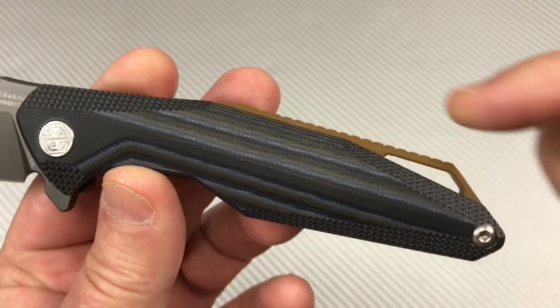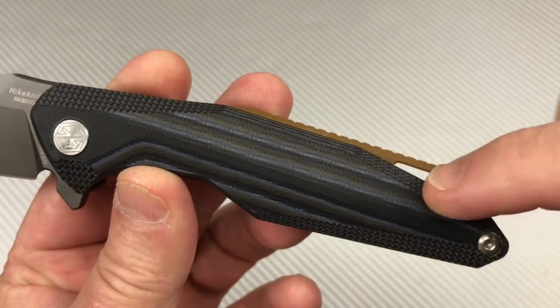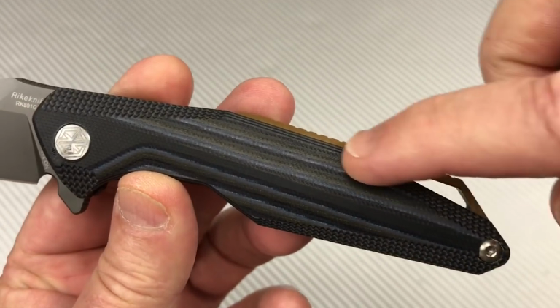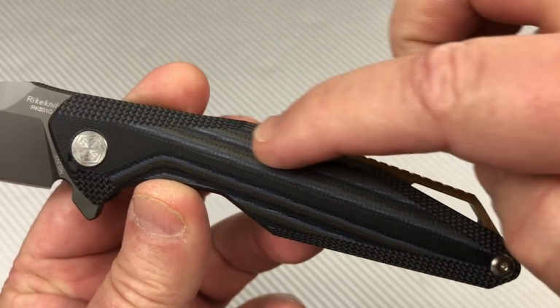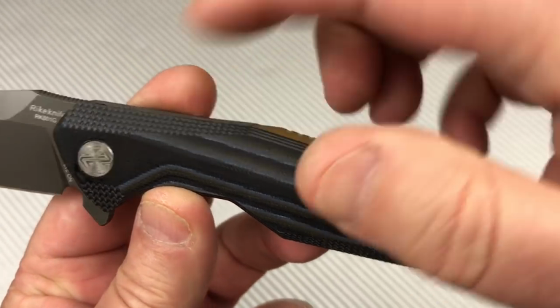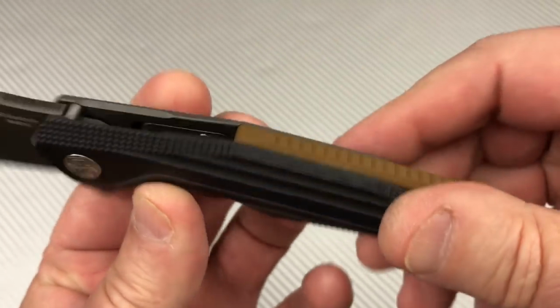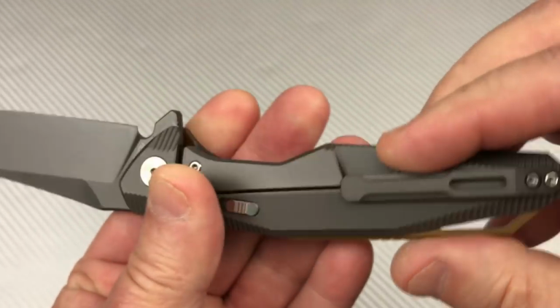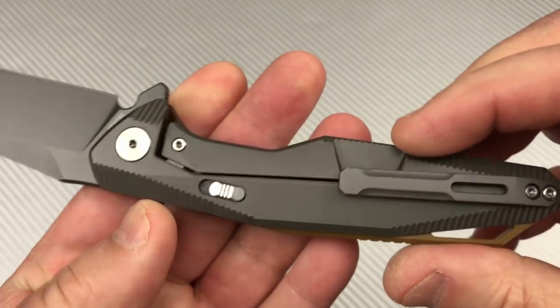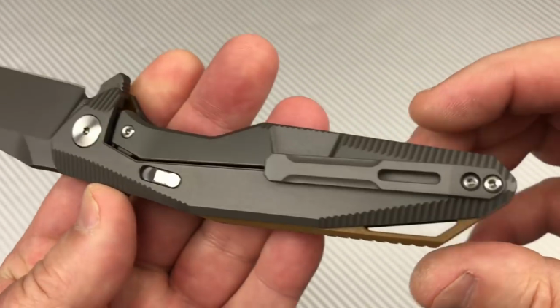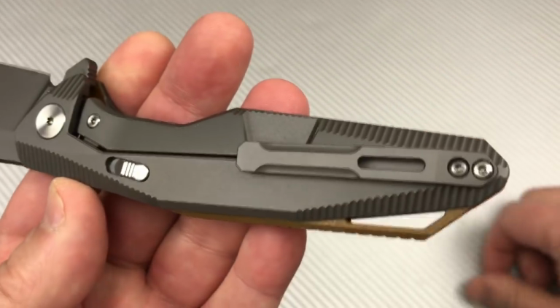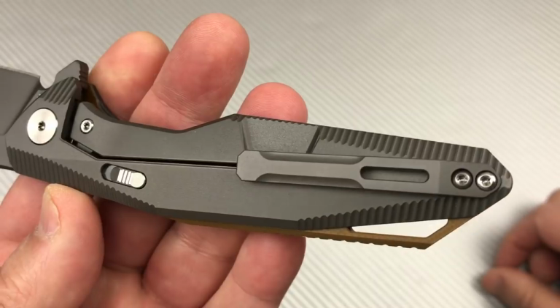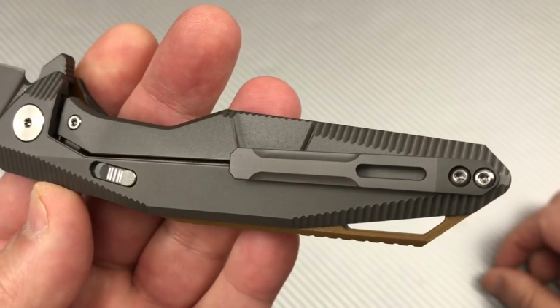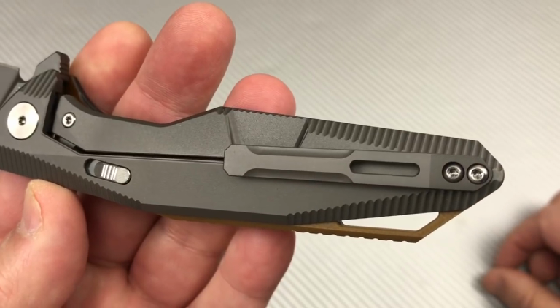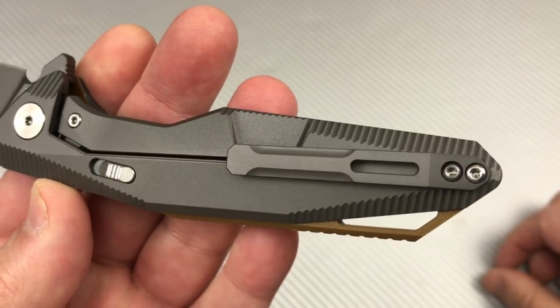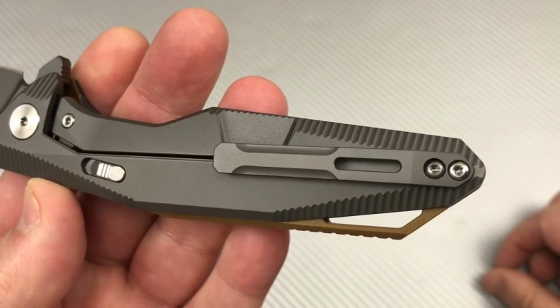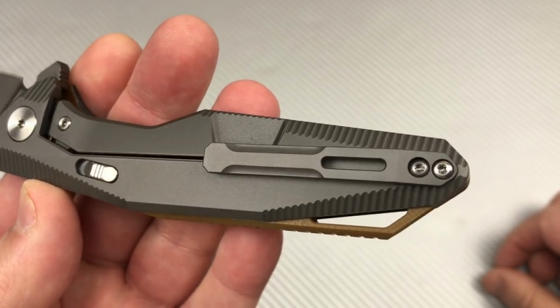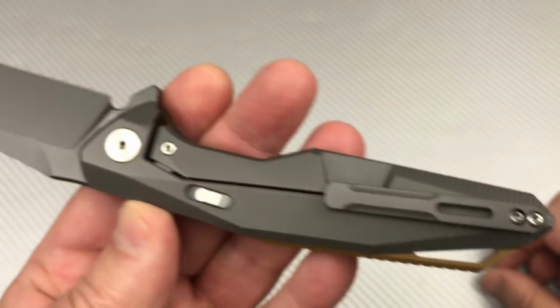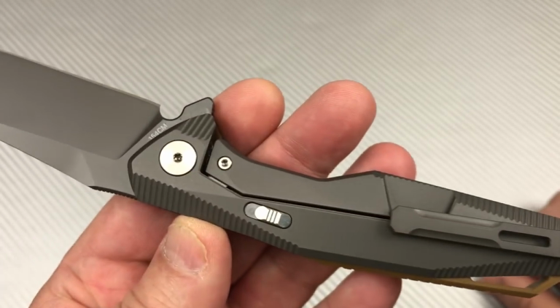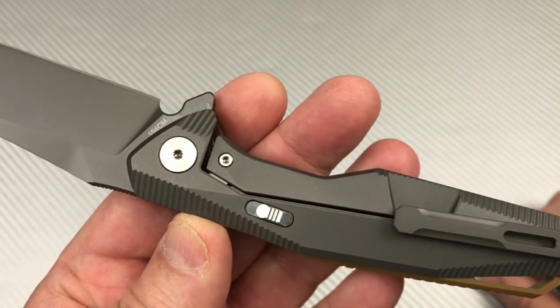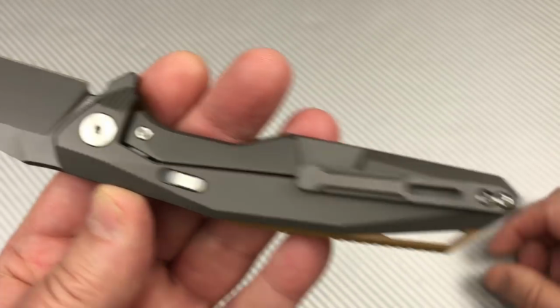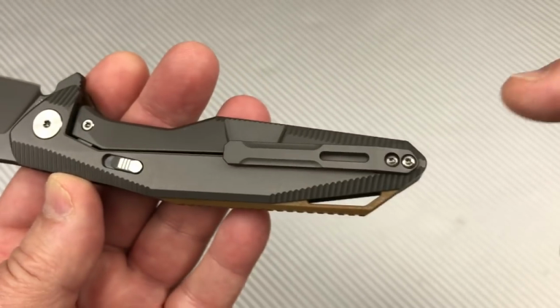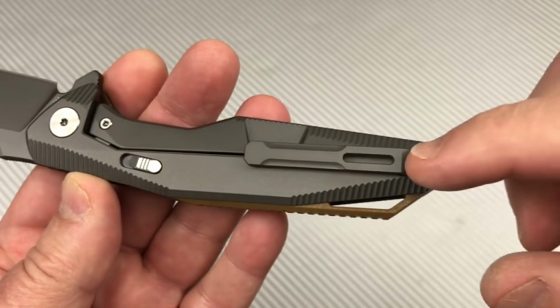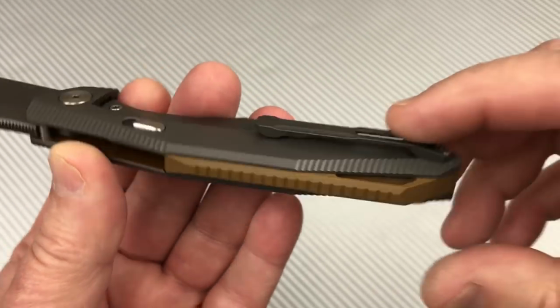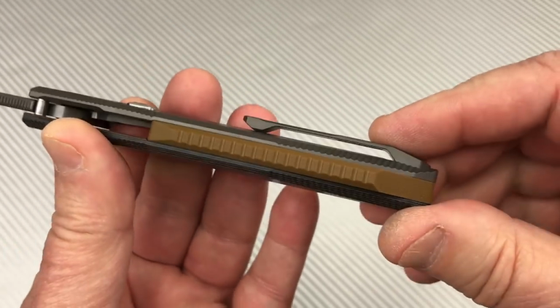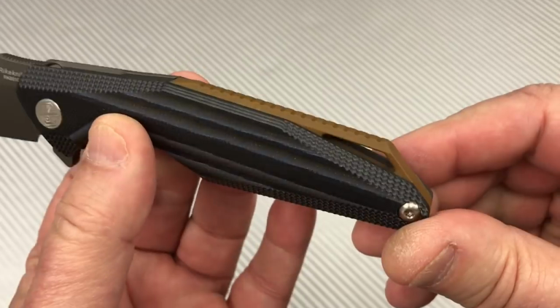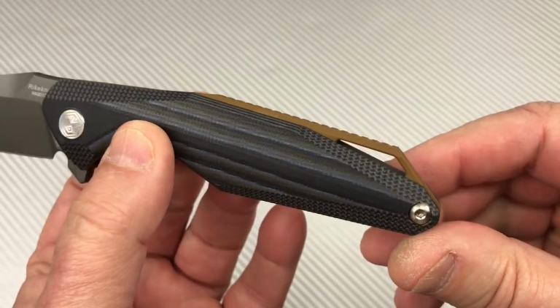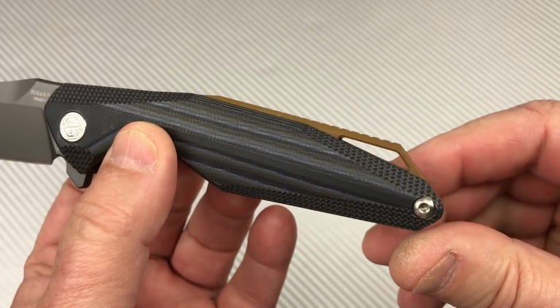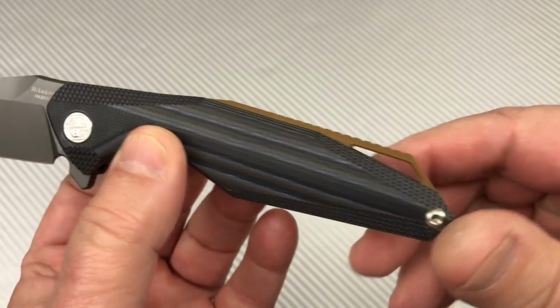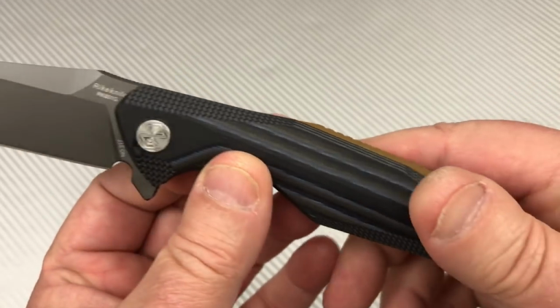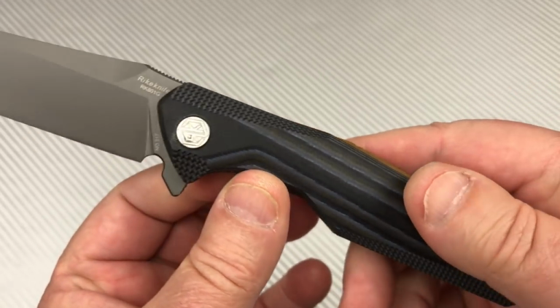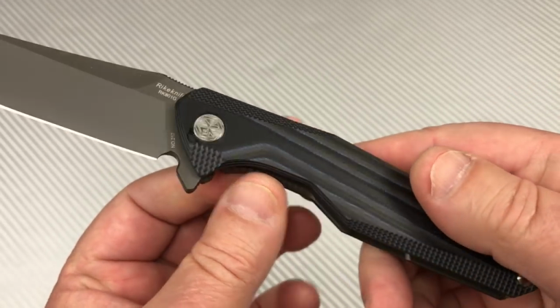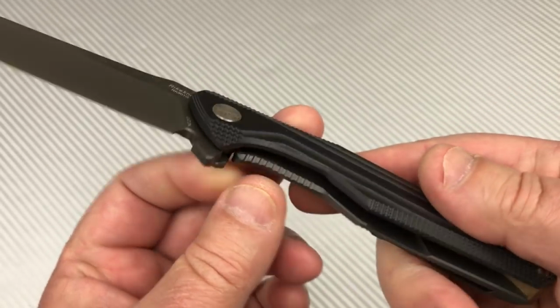How many screws along here? None. You've got the pivot and the screw in the back and you've got it apart.